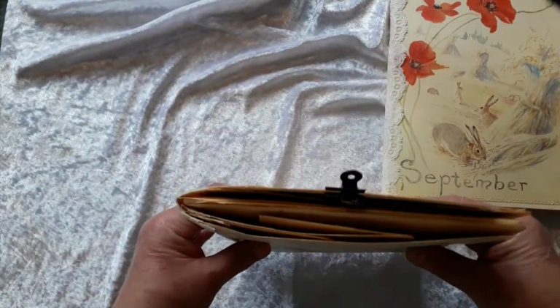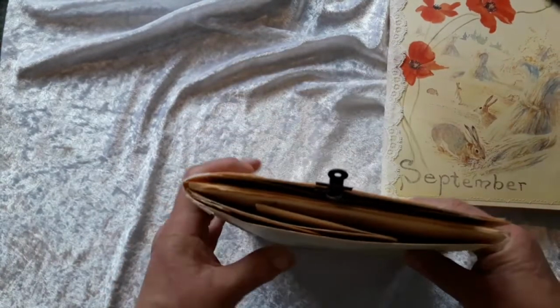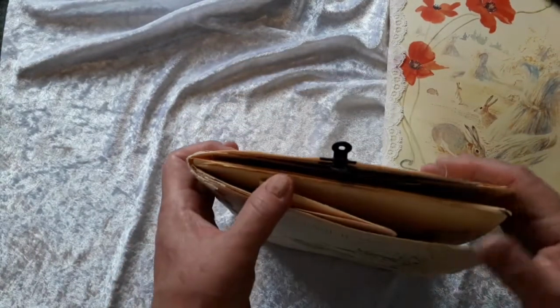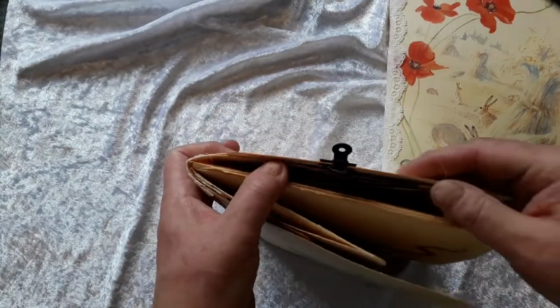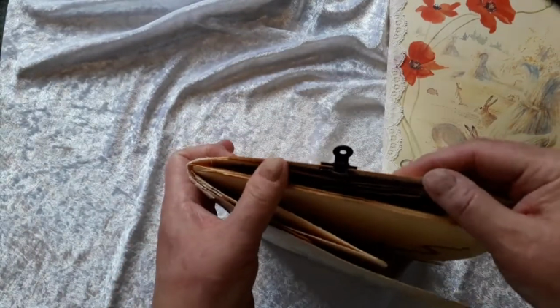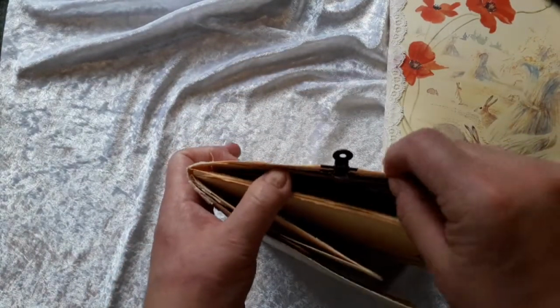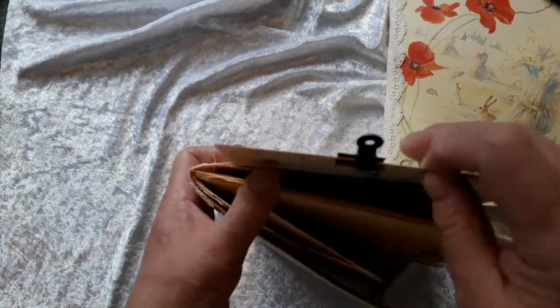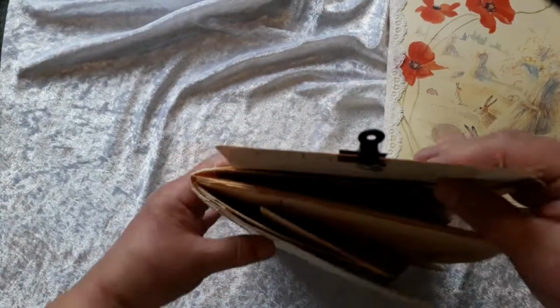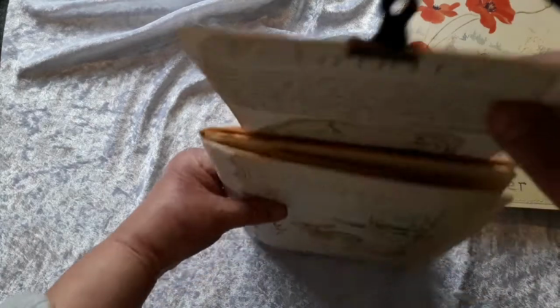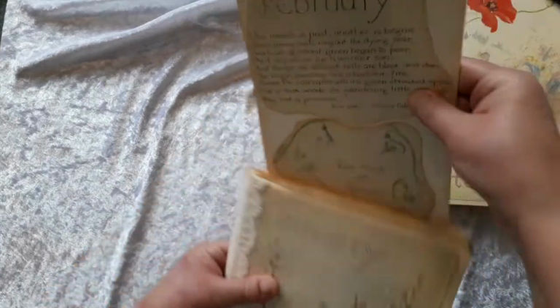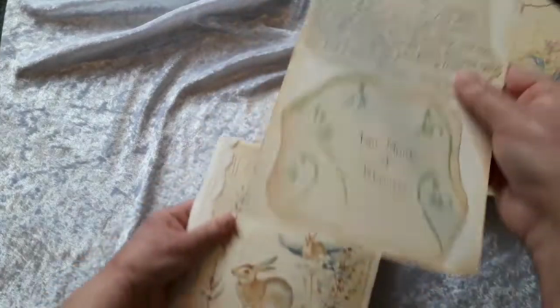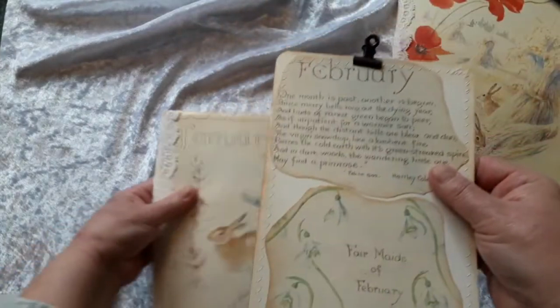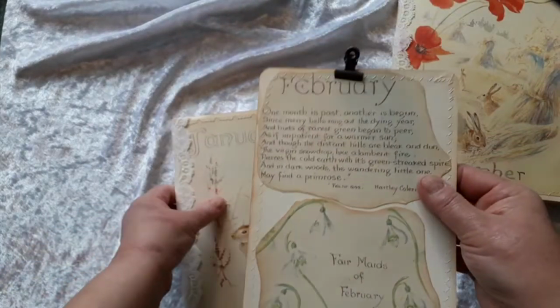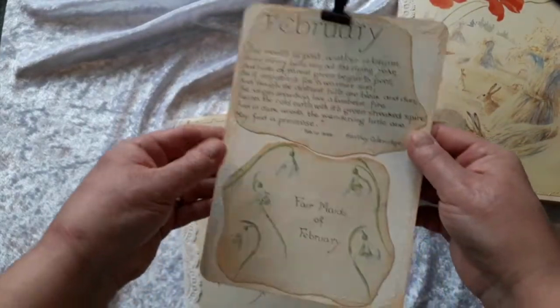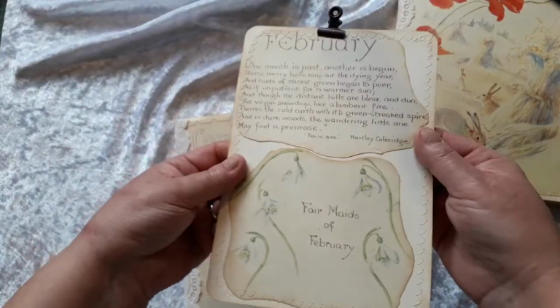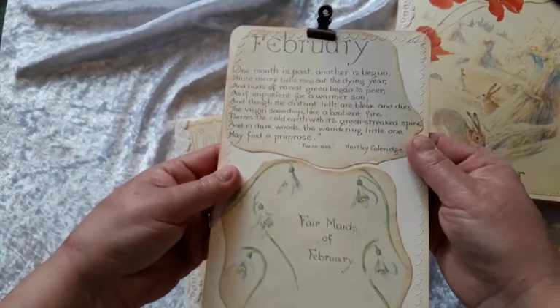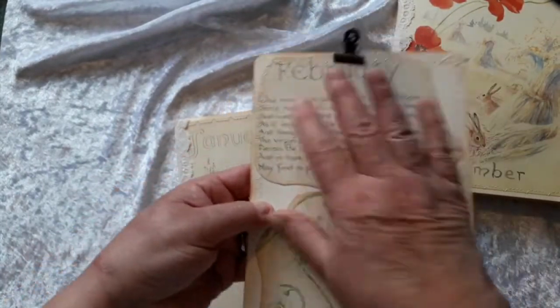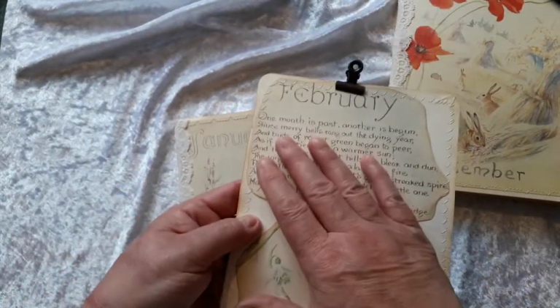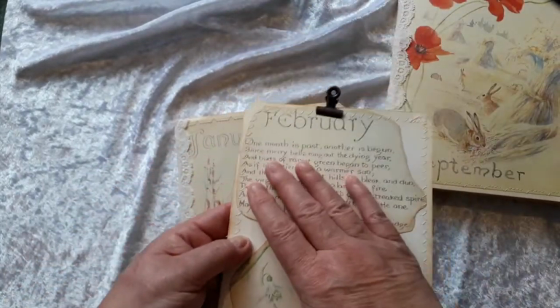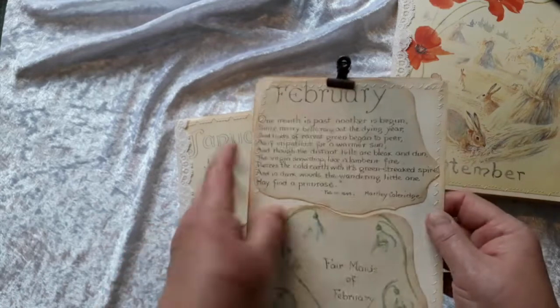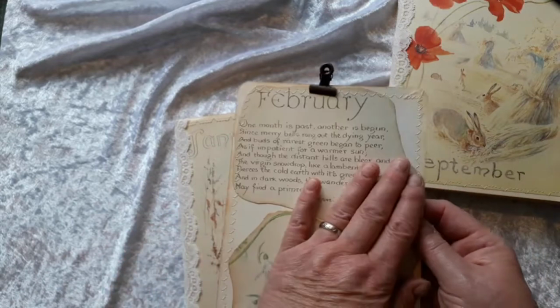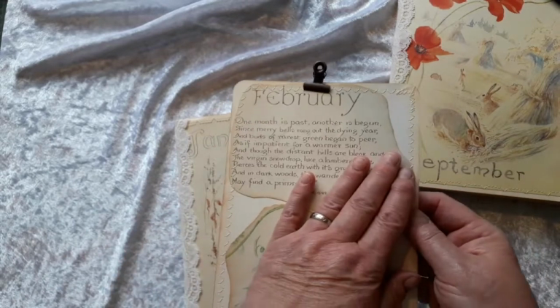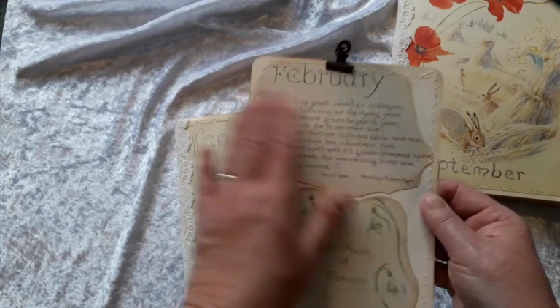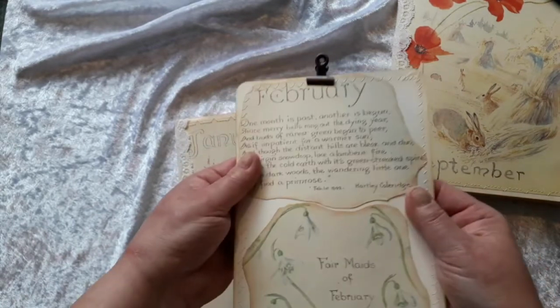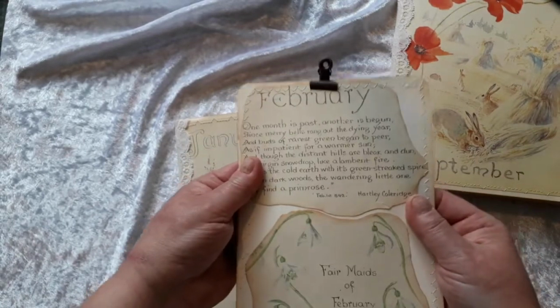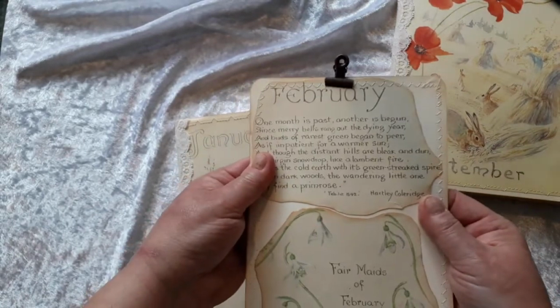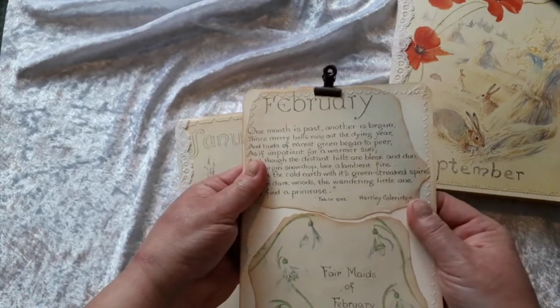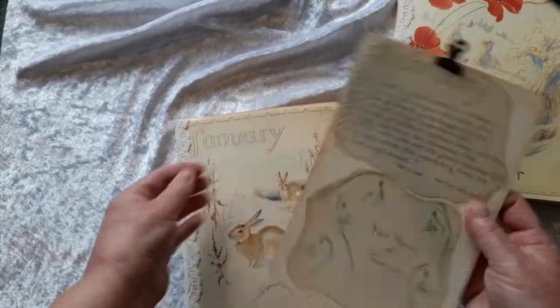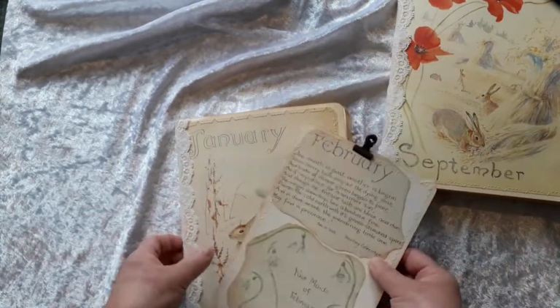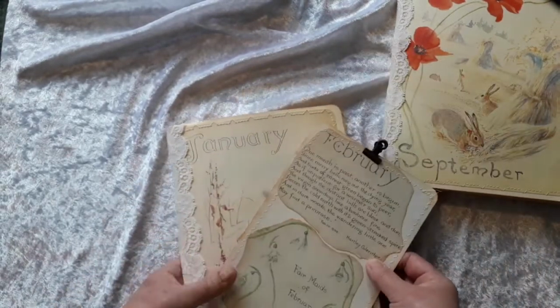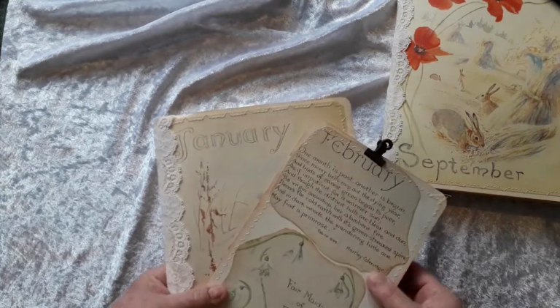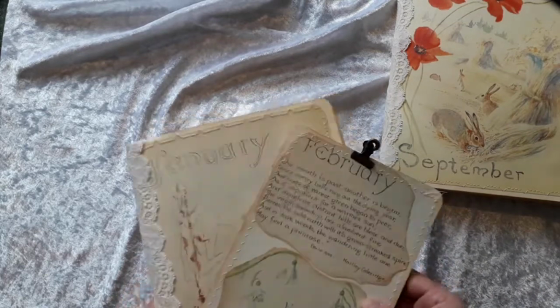The back page has a pocket which holds a large card. This is a card for when you're journaling — you put it under your page to give you more support. So that finishes that item.